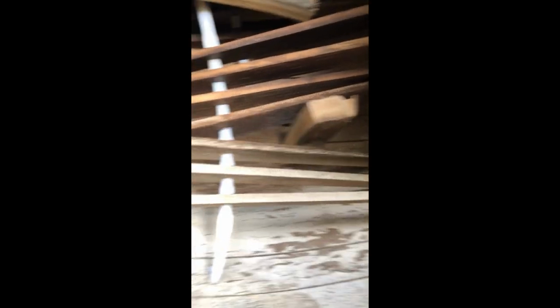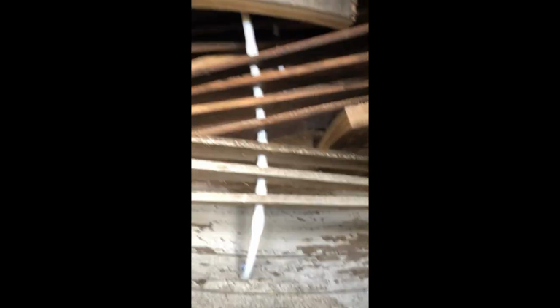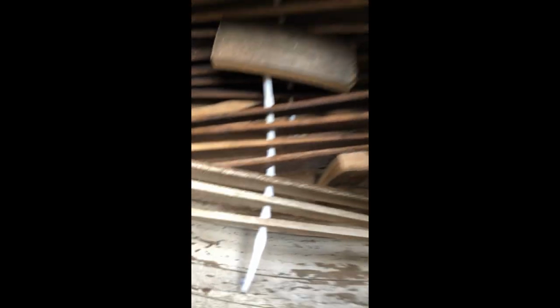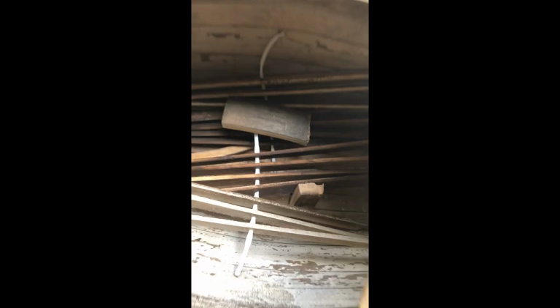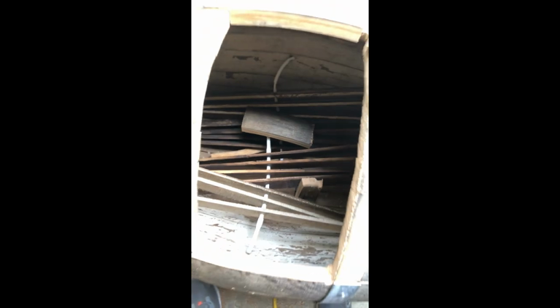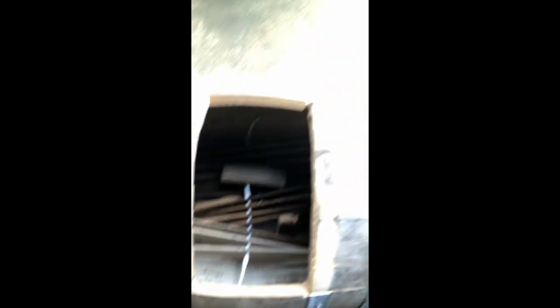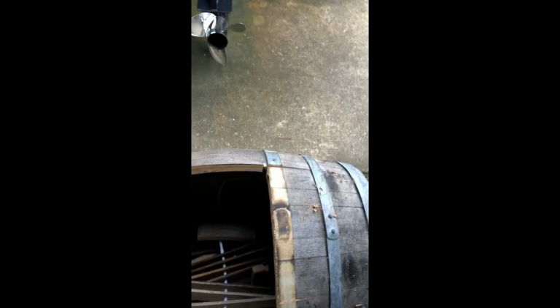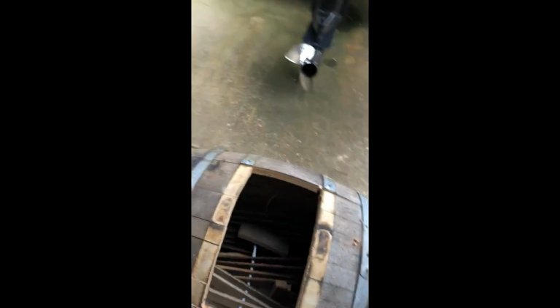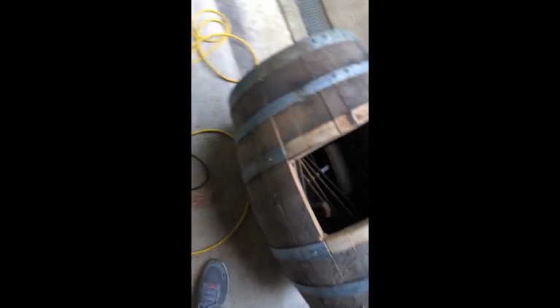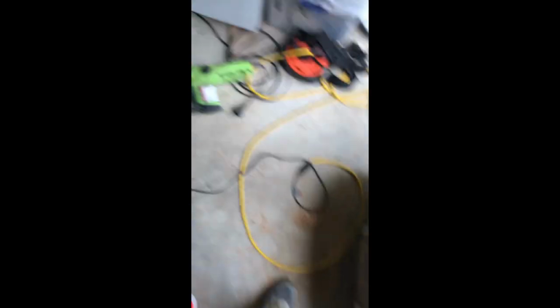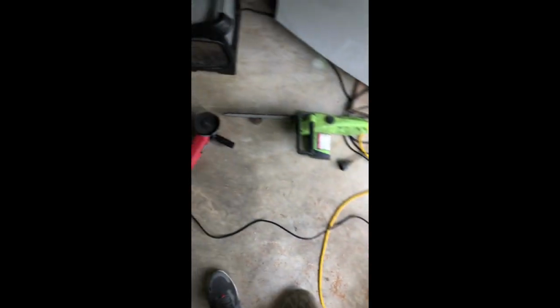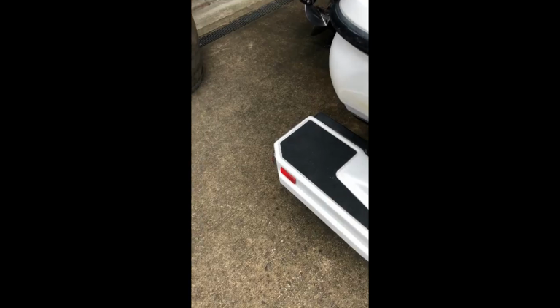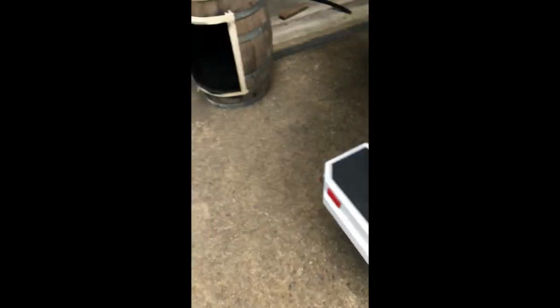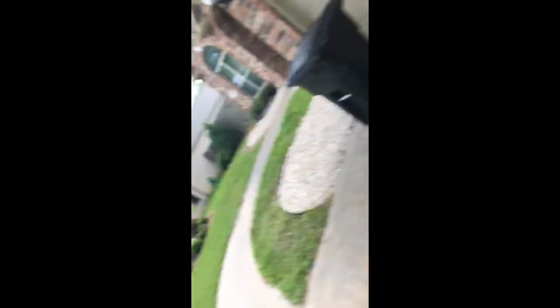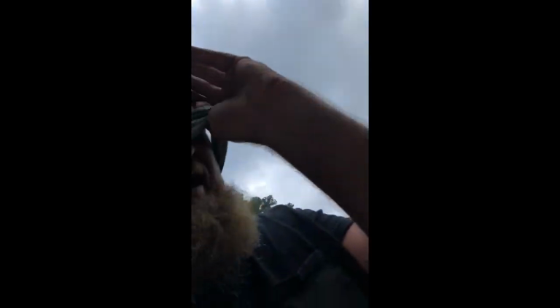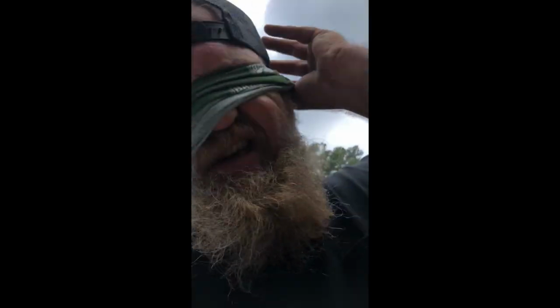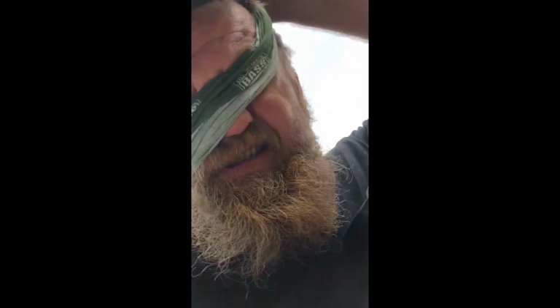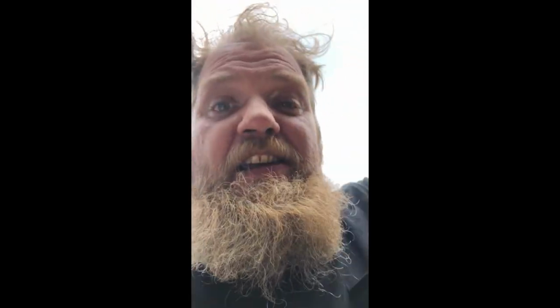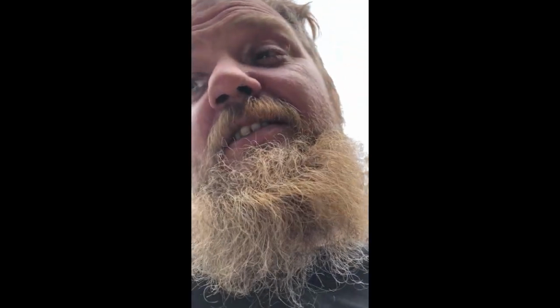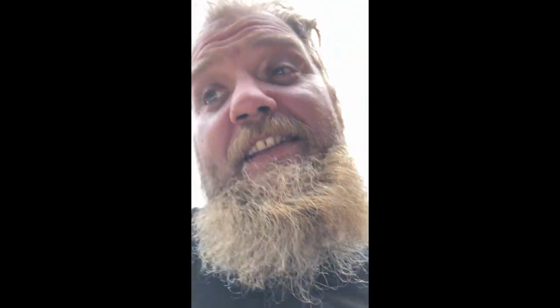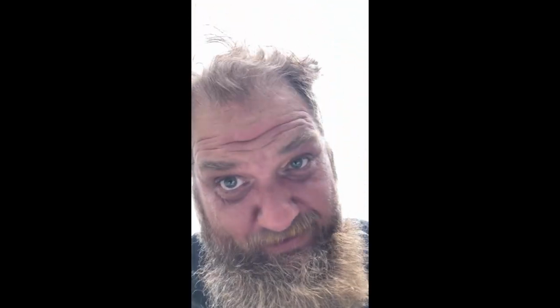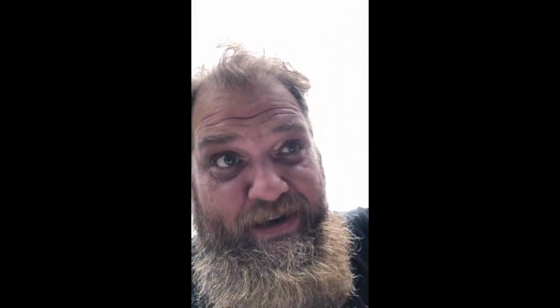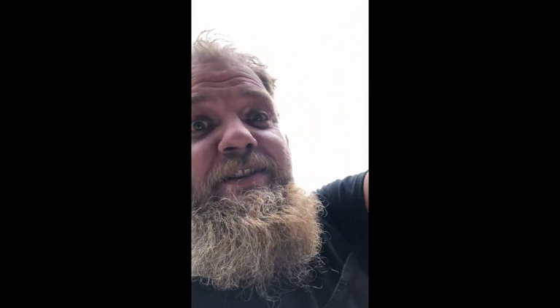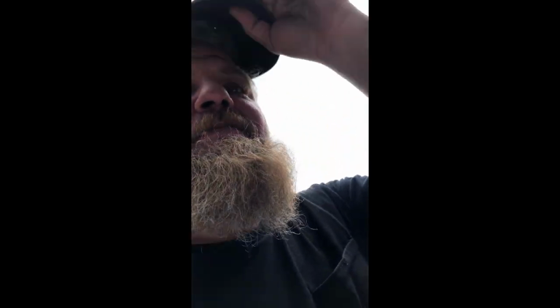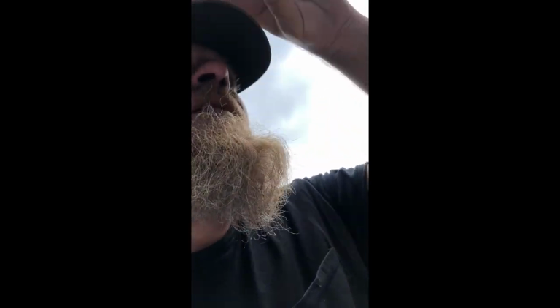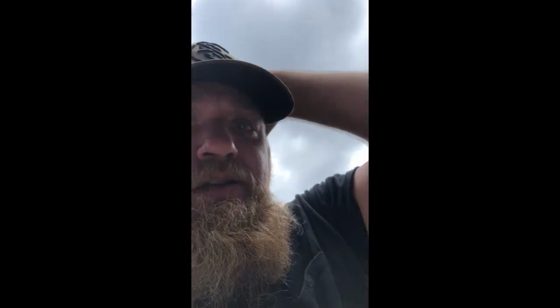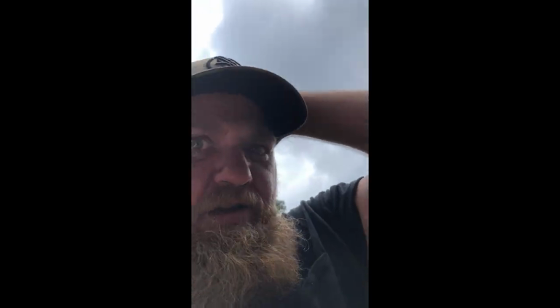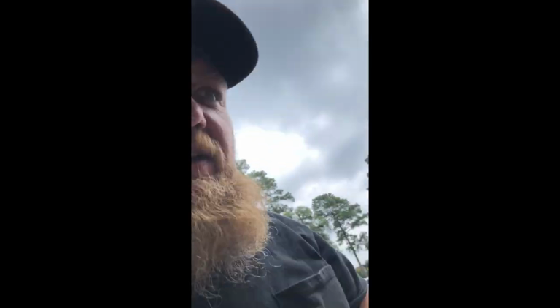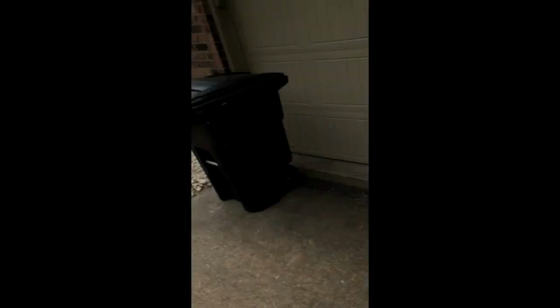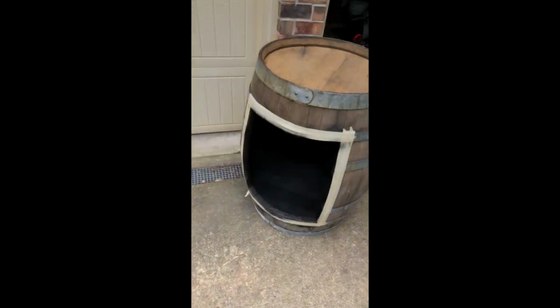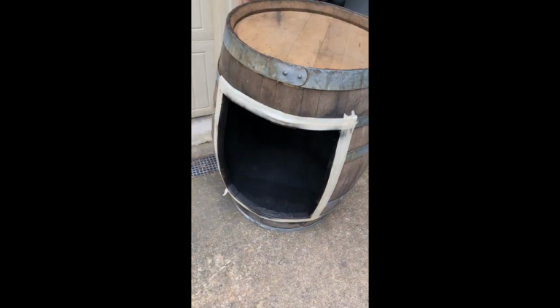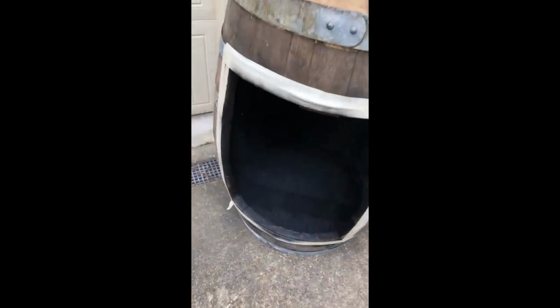Smells good though. It is oak, I could tell you that — I could smell it. And just like that, look at that — that's awesome. We have charred the inside of this barrel.